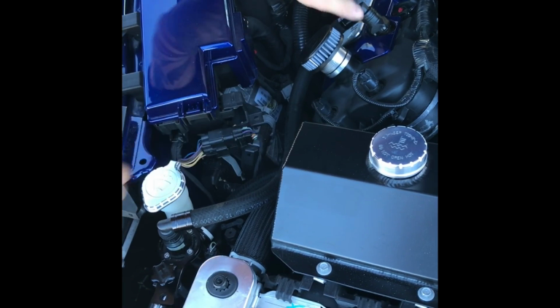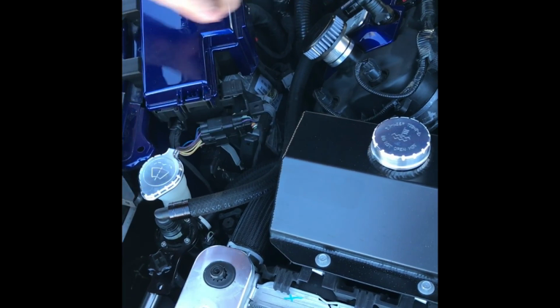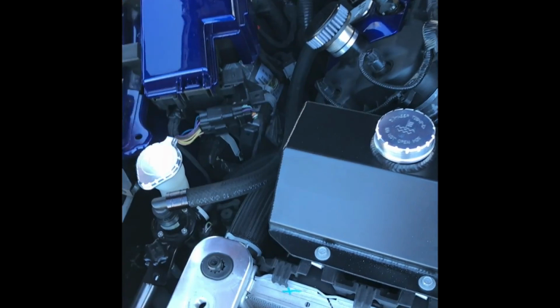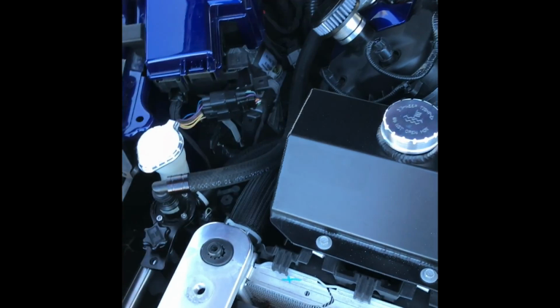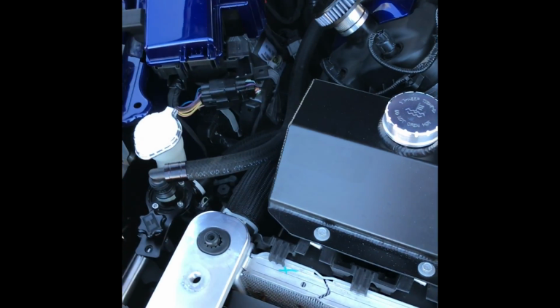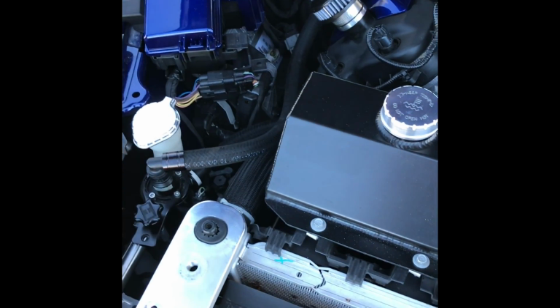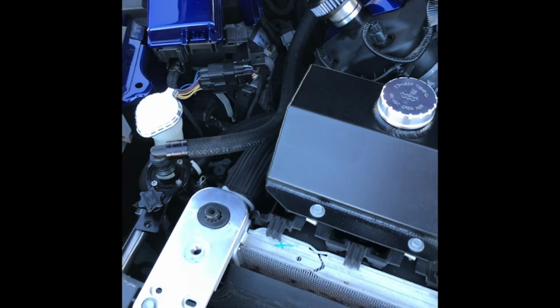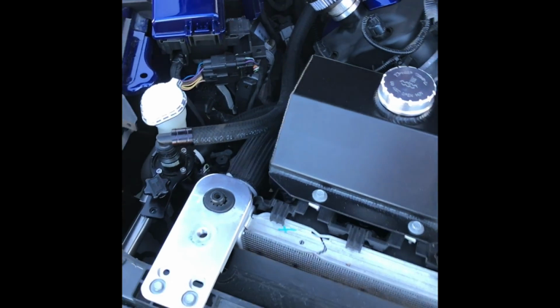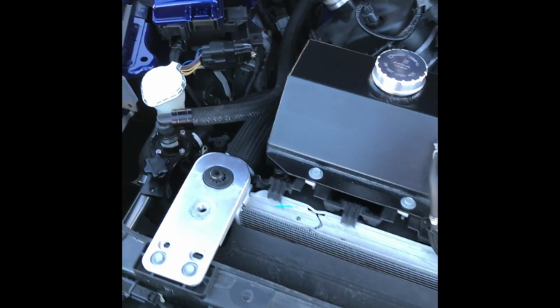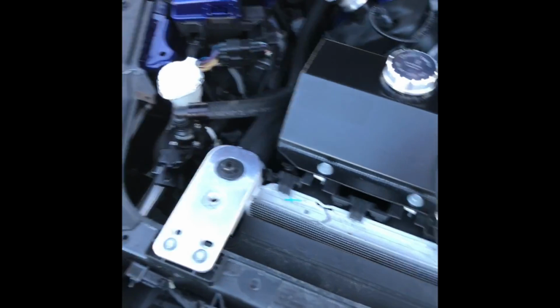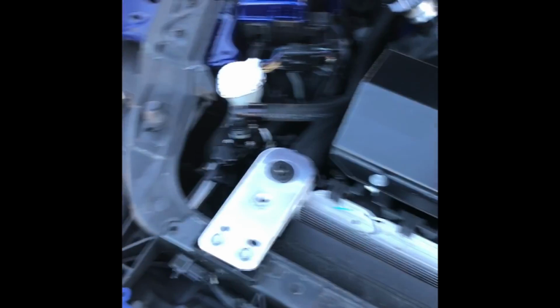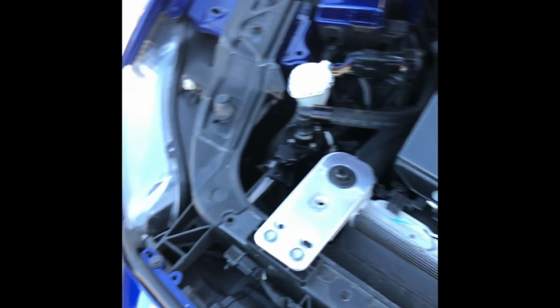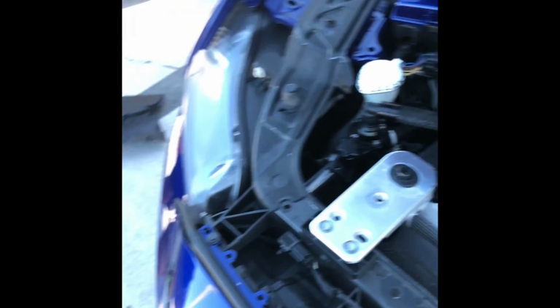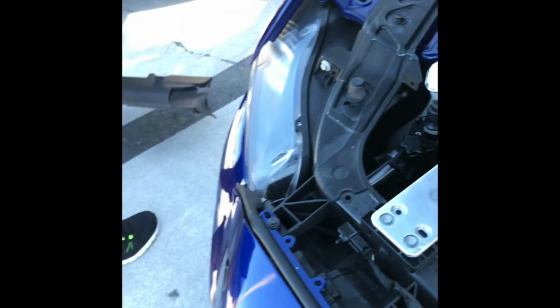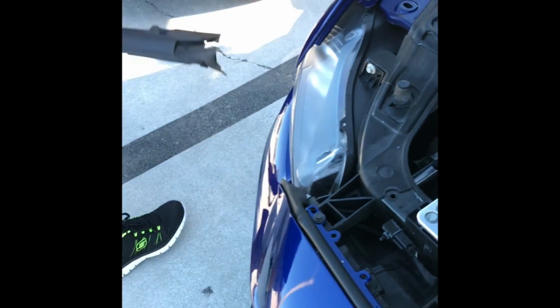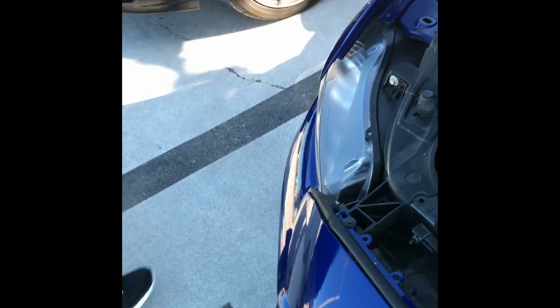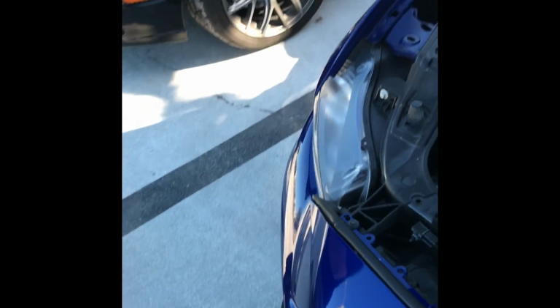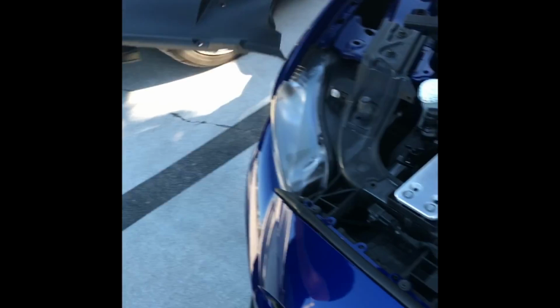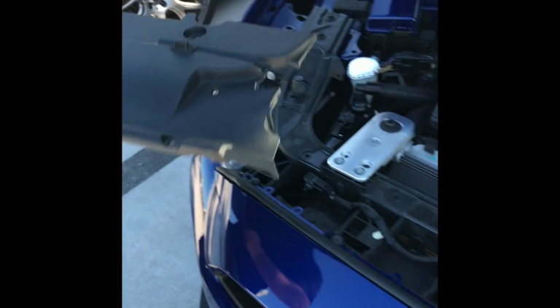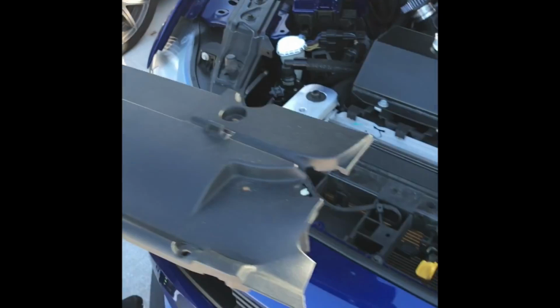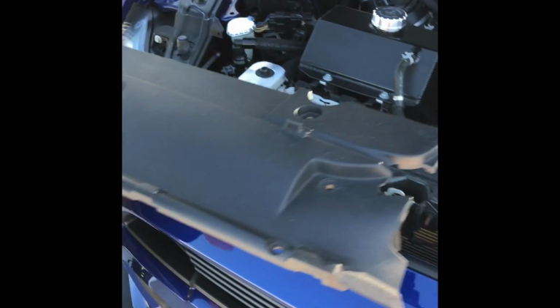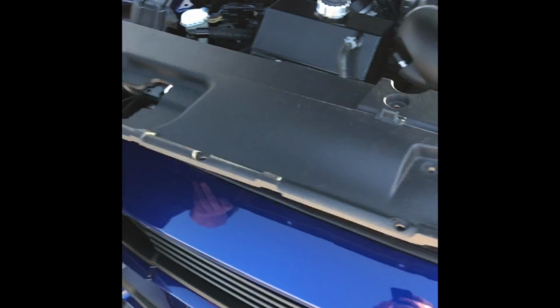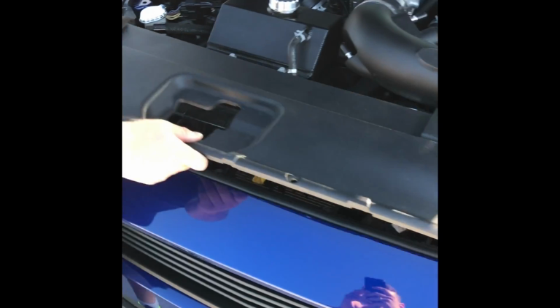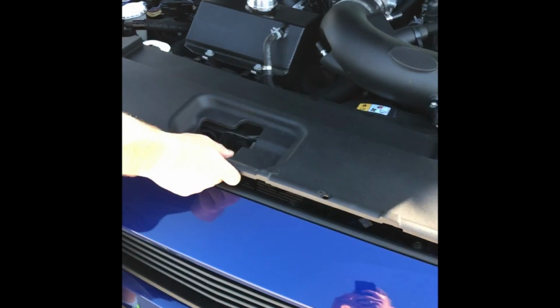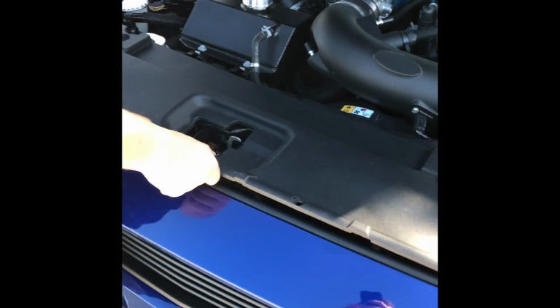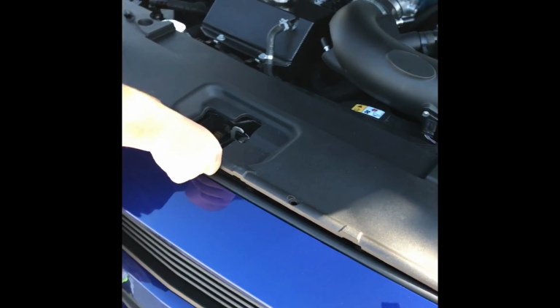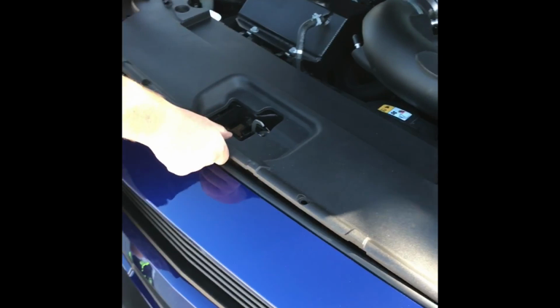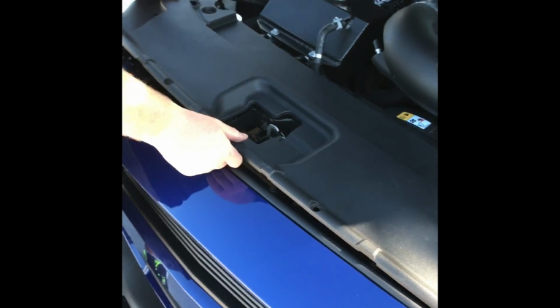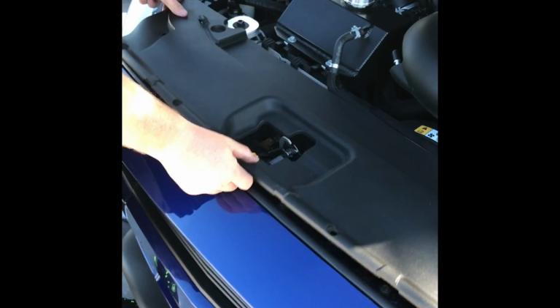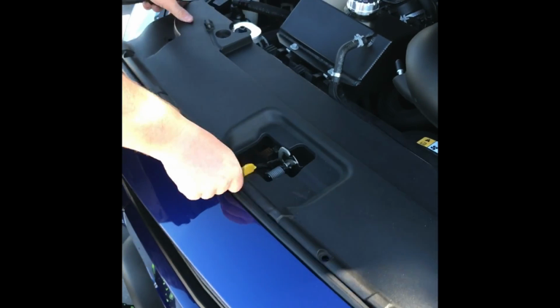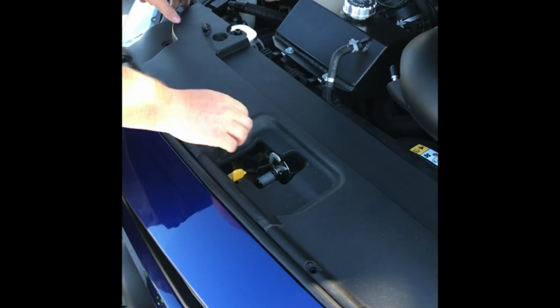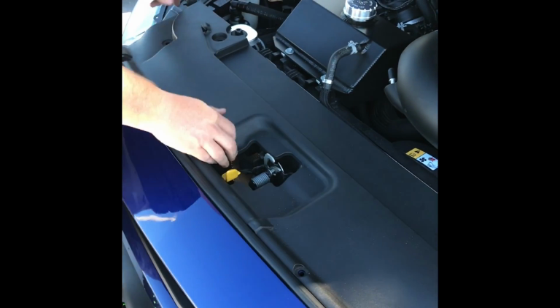Once you get all that connected, go ahead and take your radiator cover, put it back into place, and use the push pins to secure it.